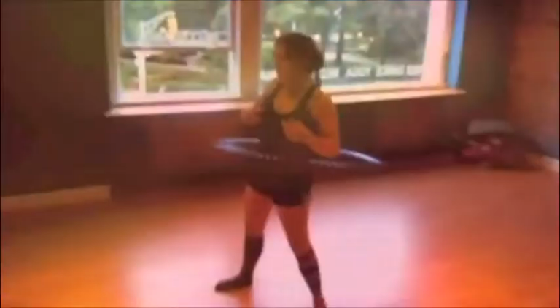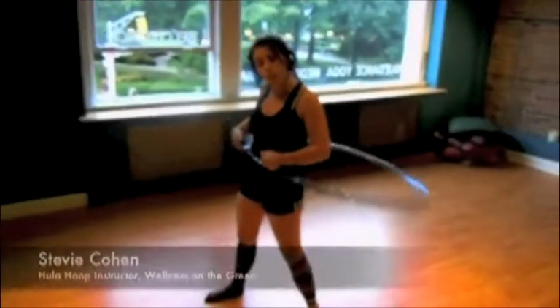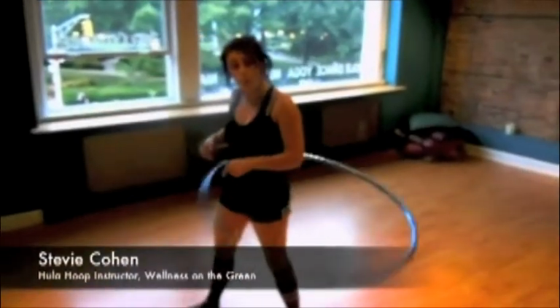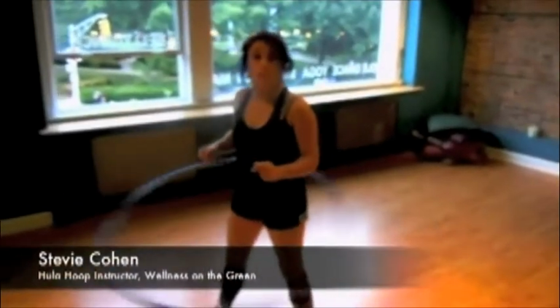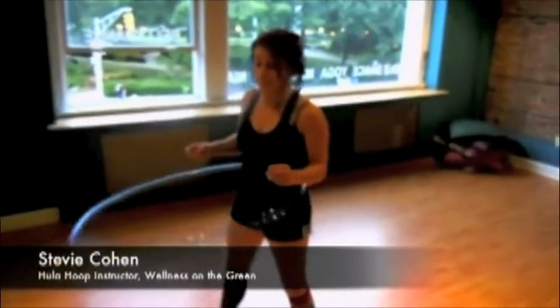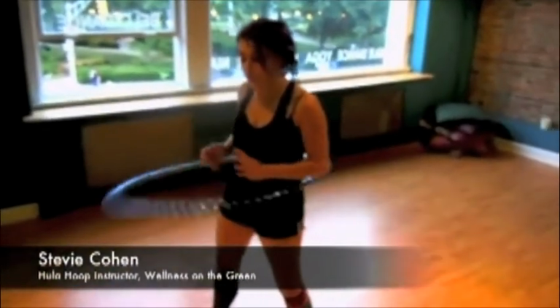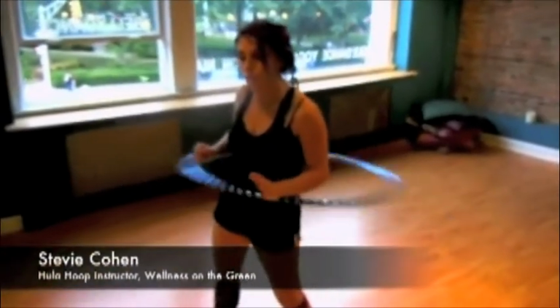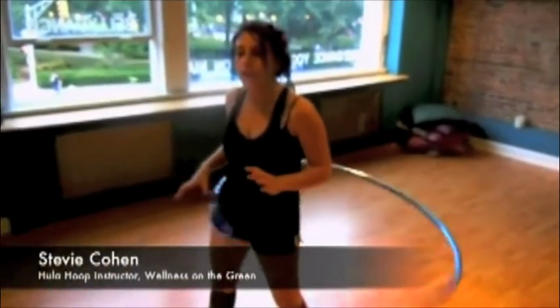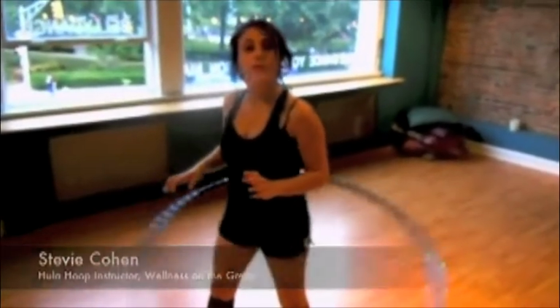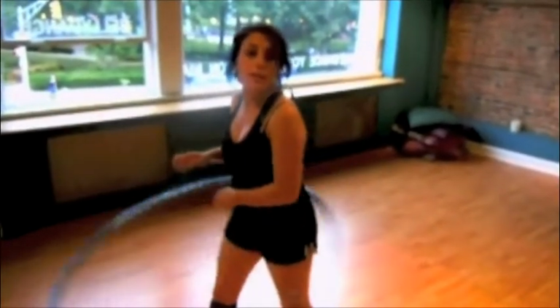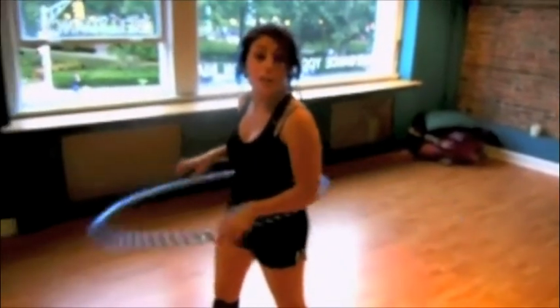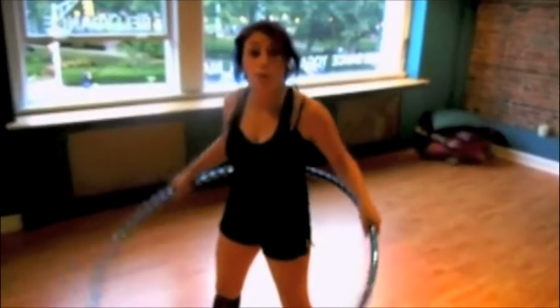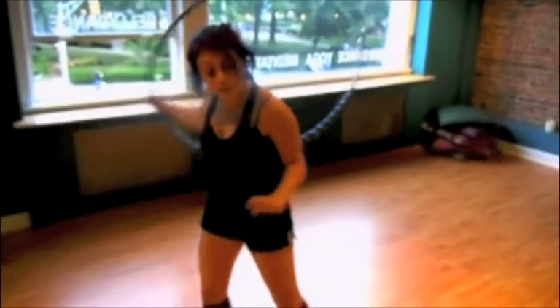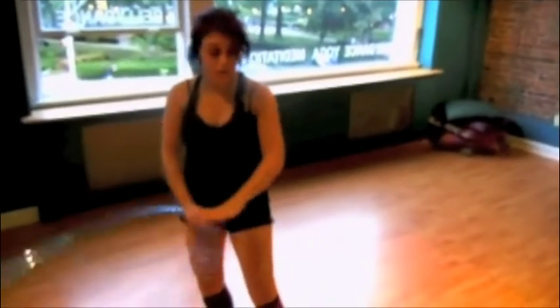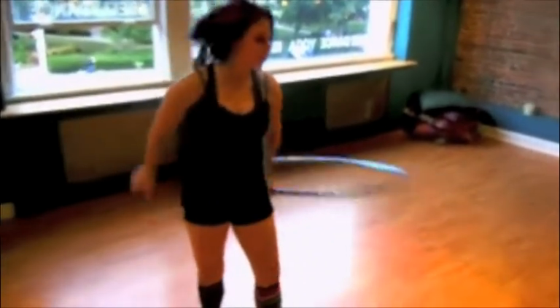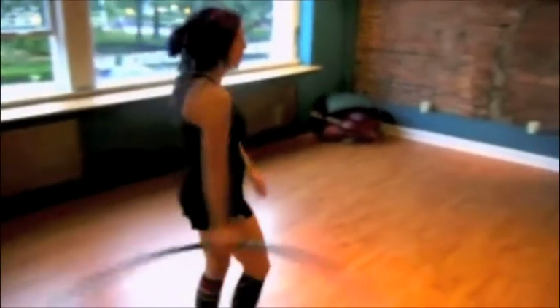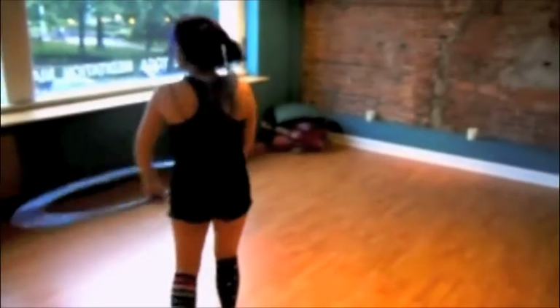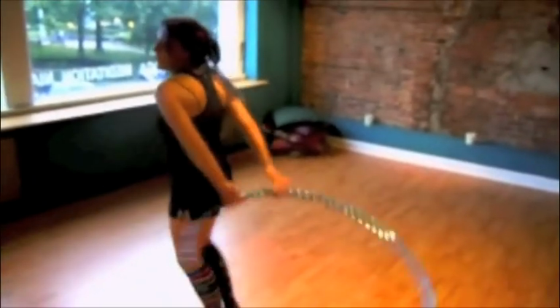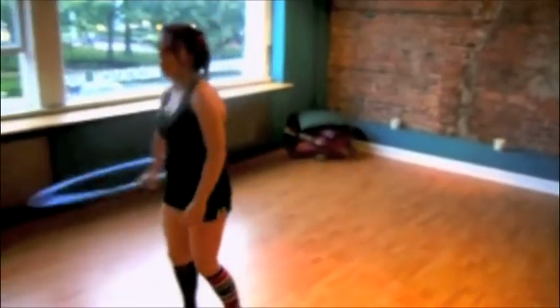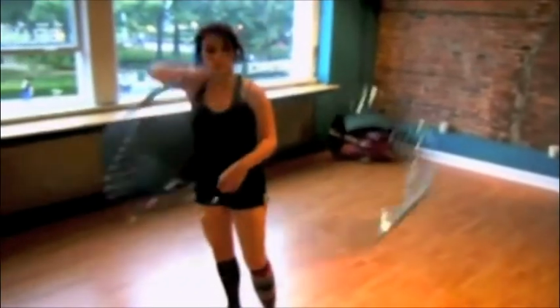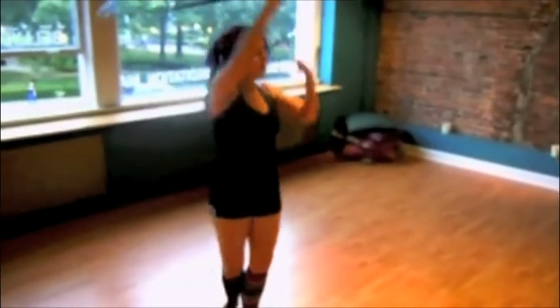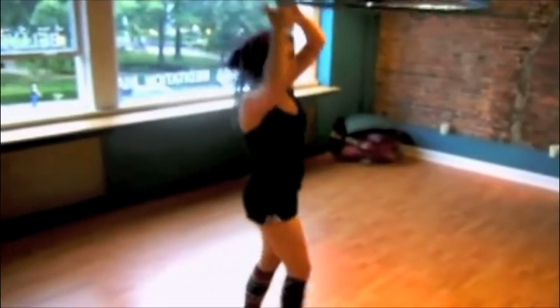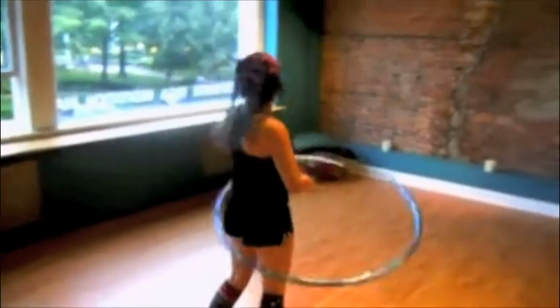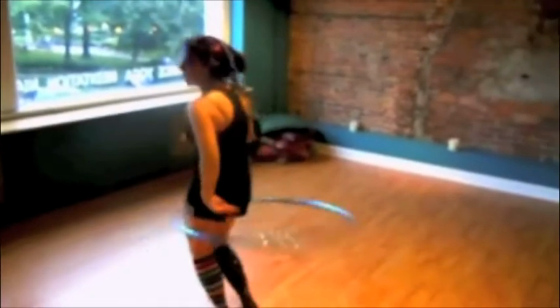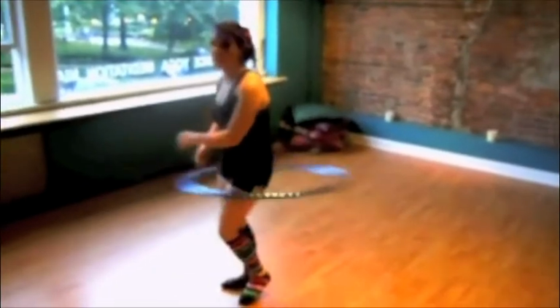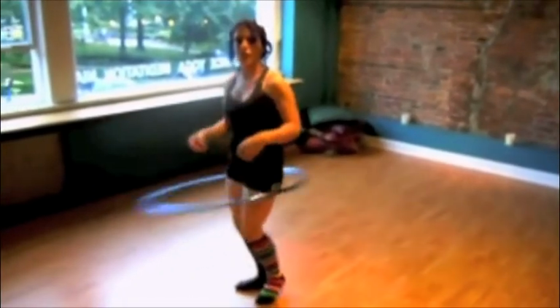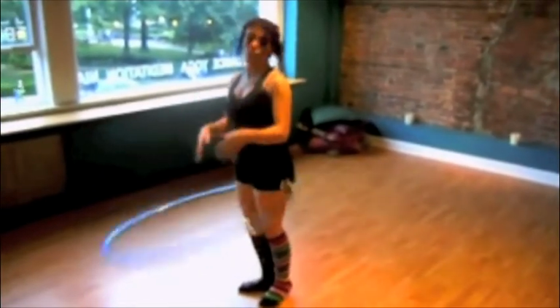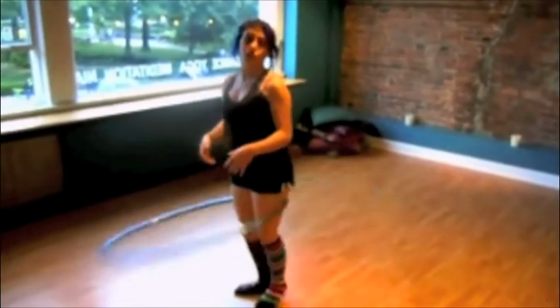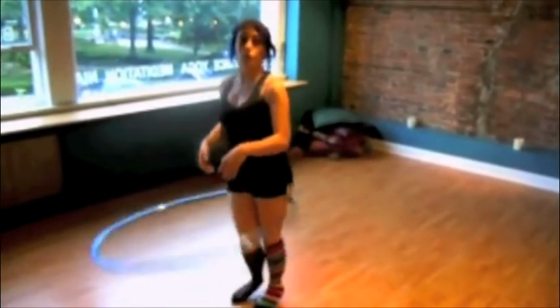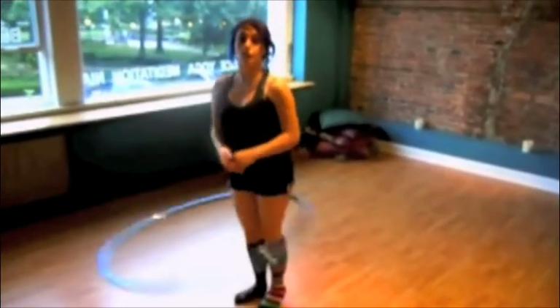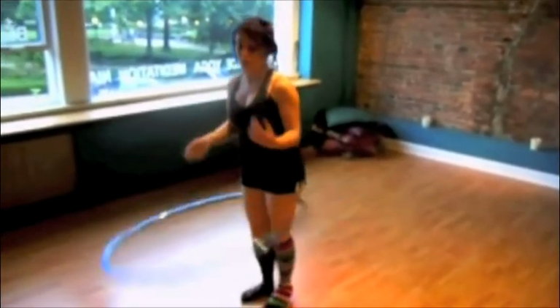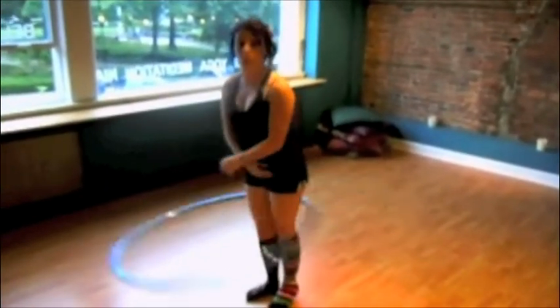Basically you're working your core completely. We're doing a total core workout, but we also do a lot of off-the-body hooping, which consists of this sort of stuff — it really works your arms. We do leg hooping on the legs, and you get a total cardiovascular workout just from keeping the hoop going.